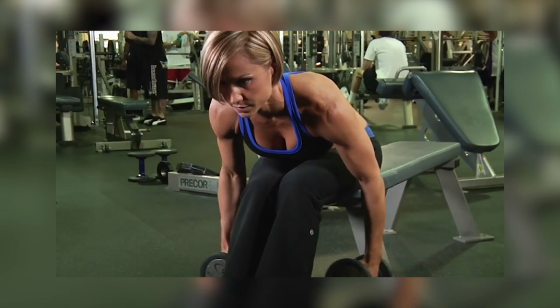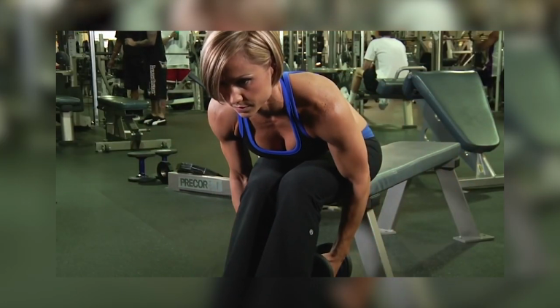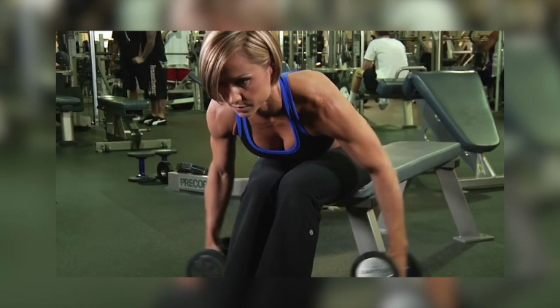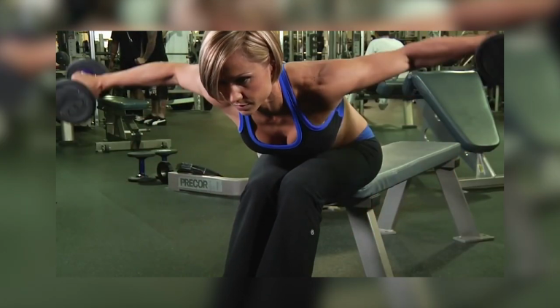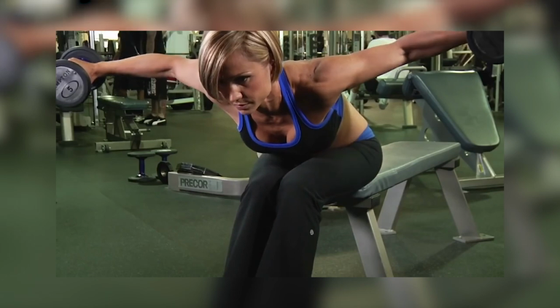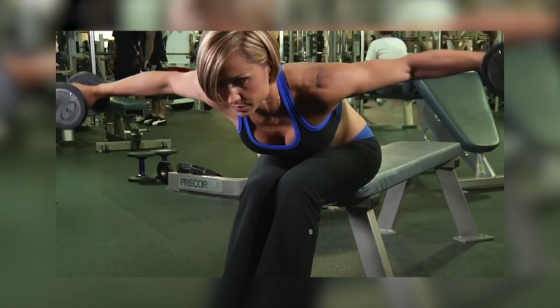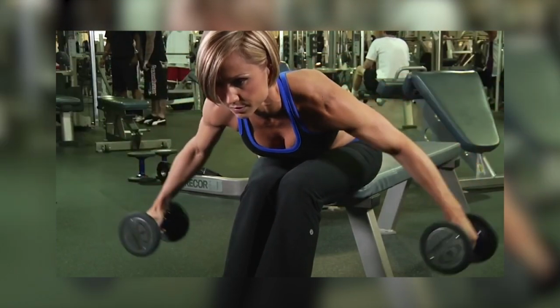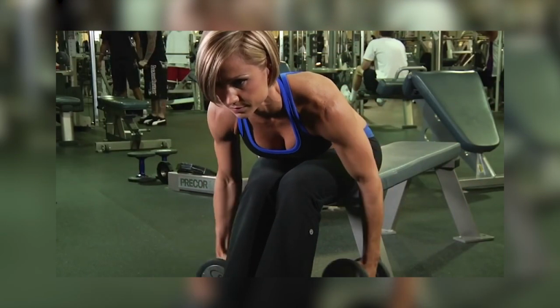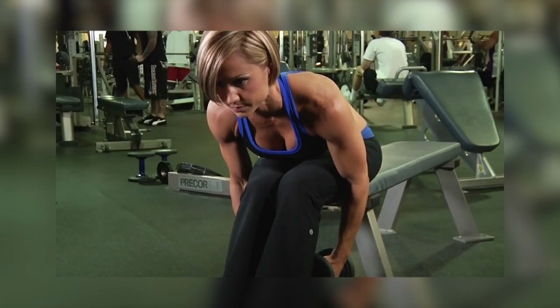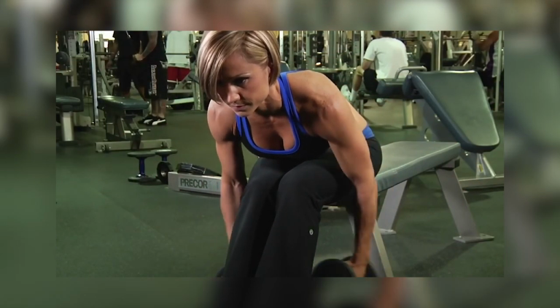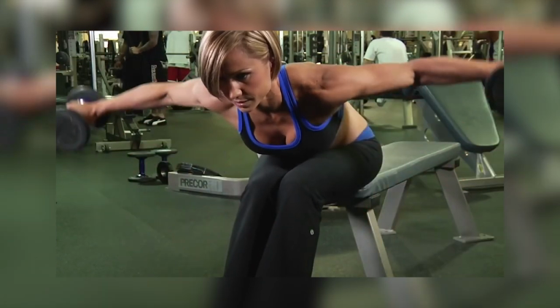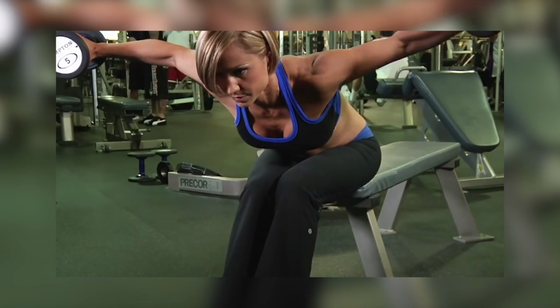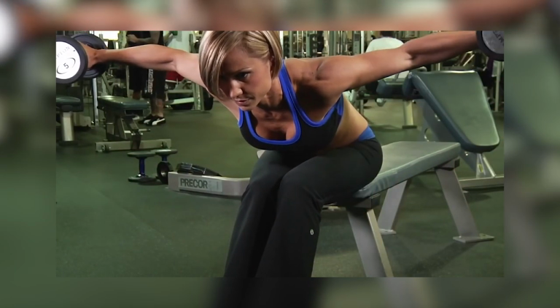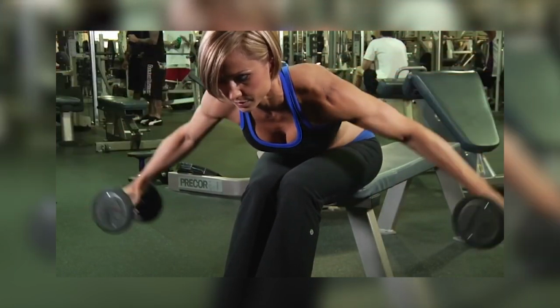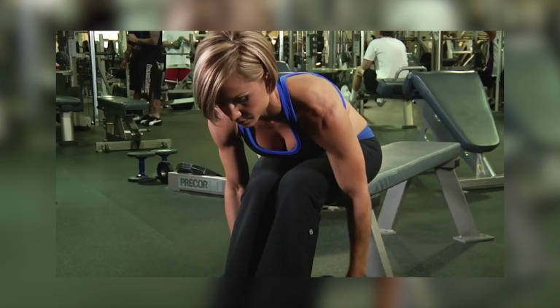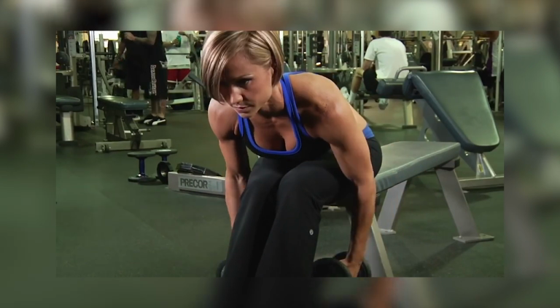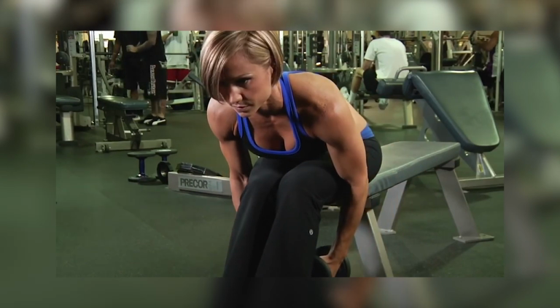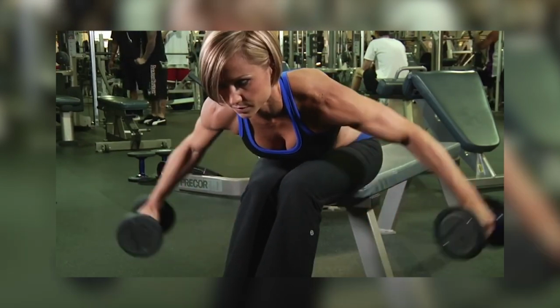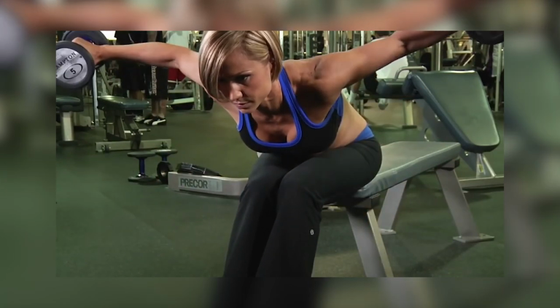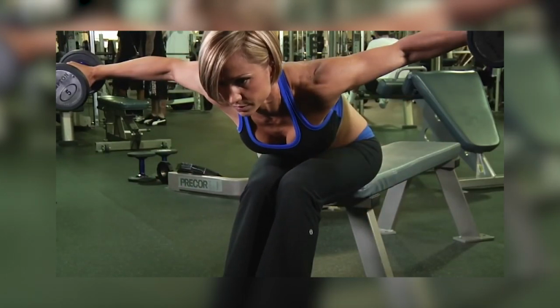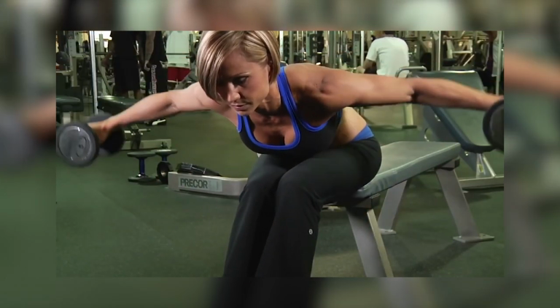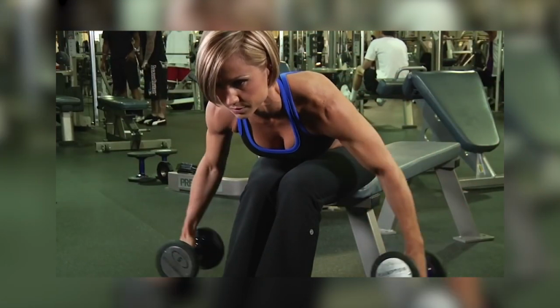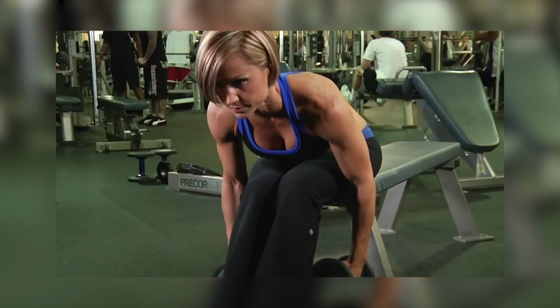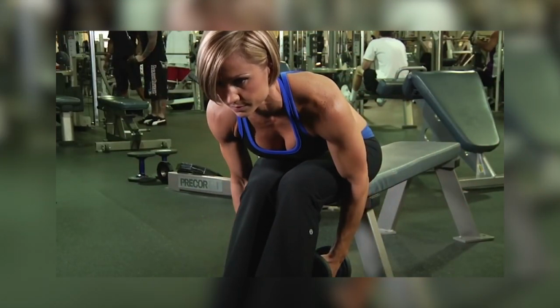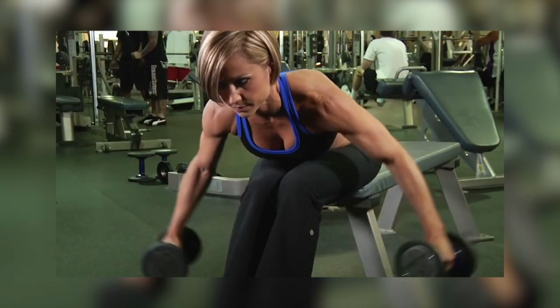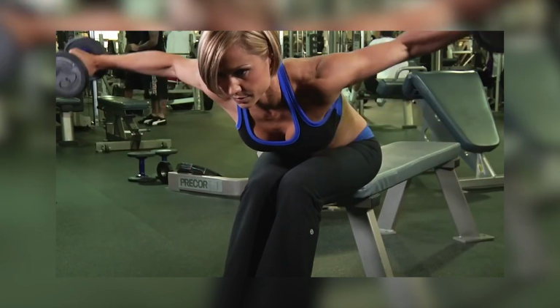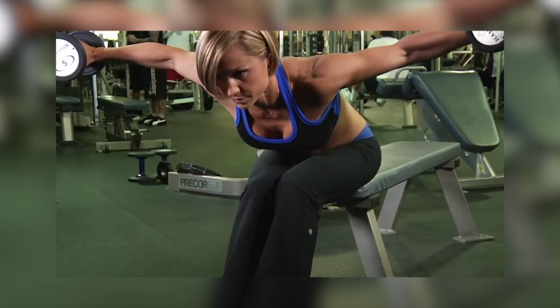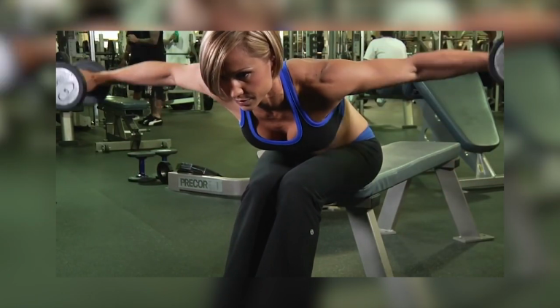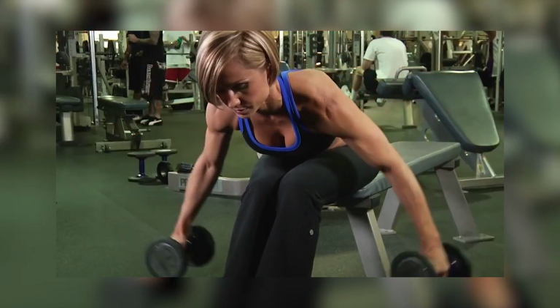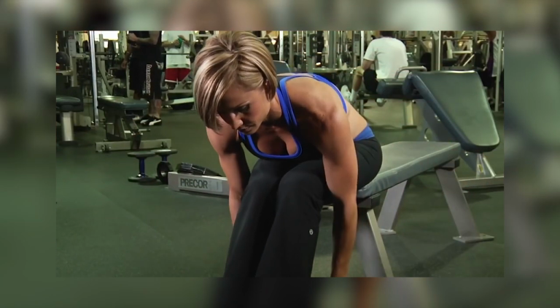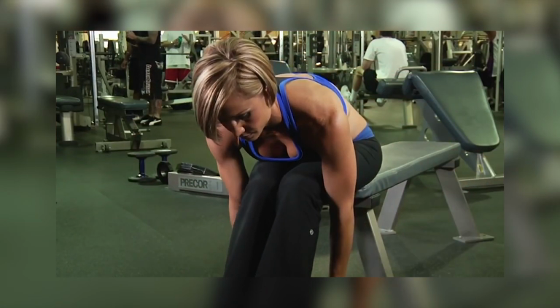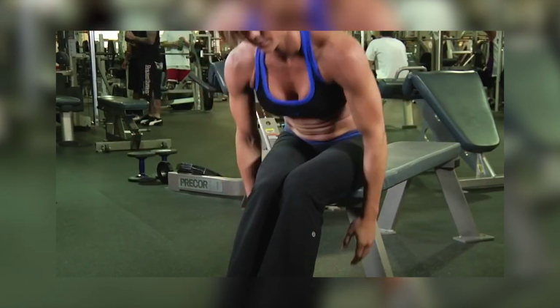Exhale and raise the dumbbells straight to your sides, parallel to the floor with both arms. Maintain a small bend in your elbows. Pause, take a deep breath, and slowly drop the weight to the starting position. Perform three sets of 12 repetitions.